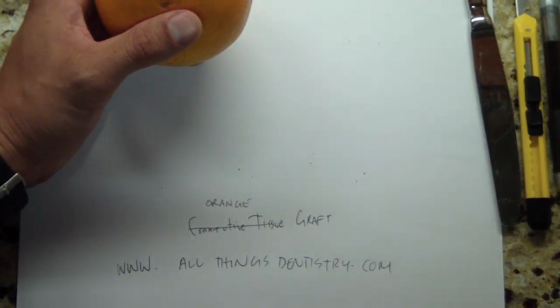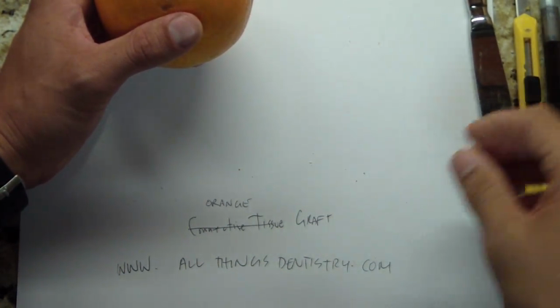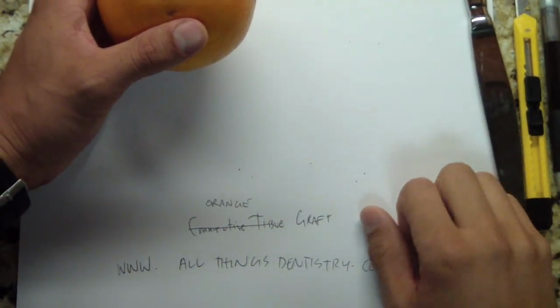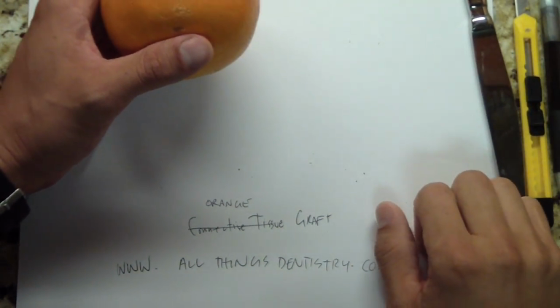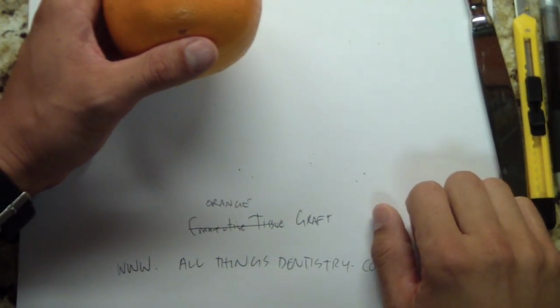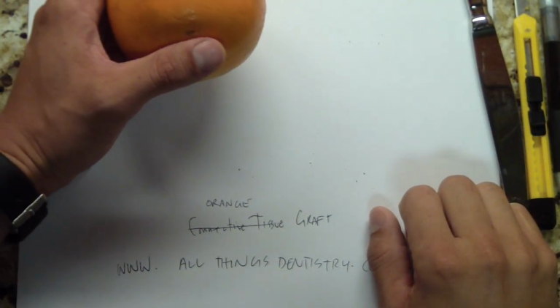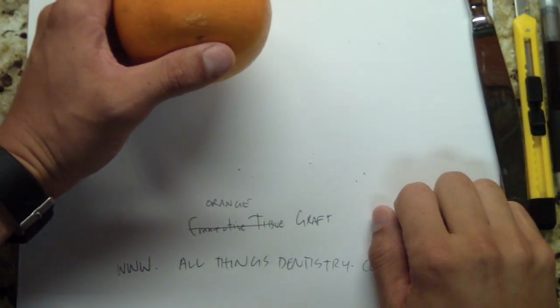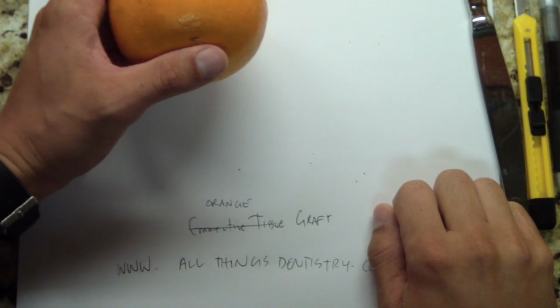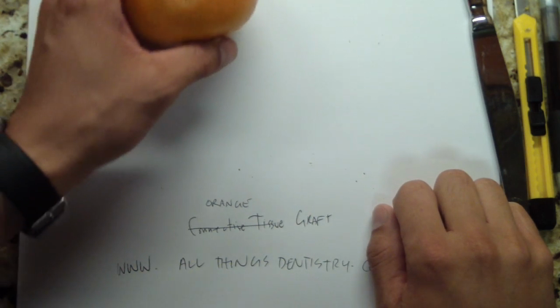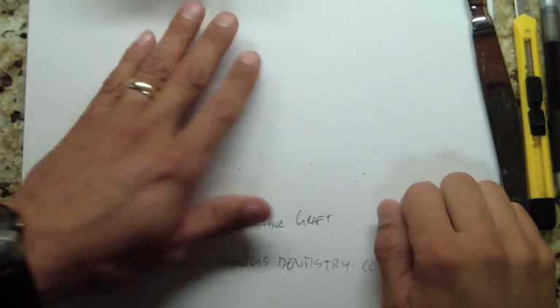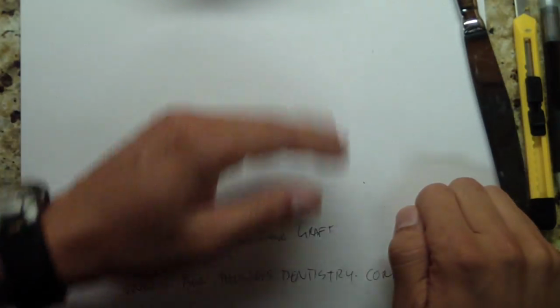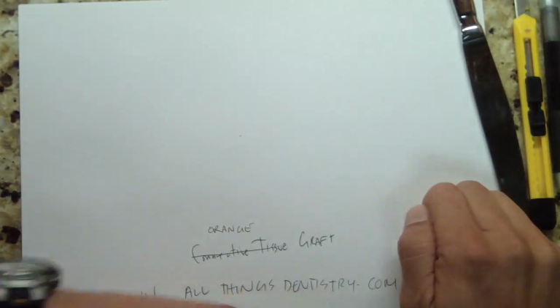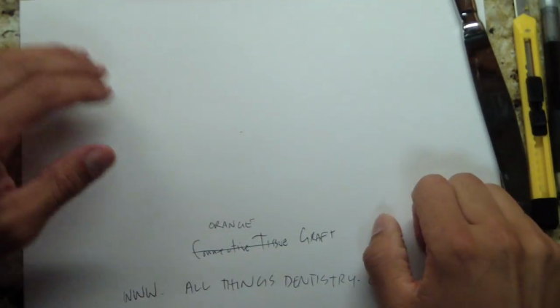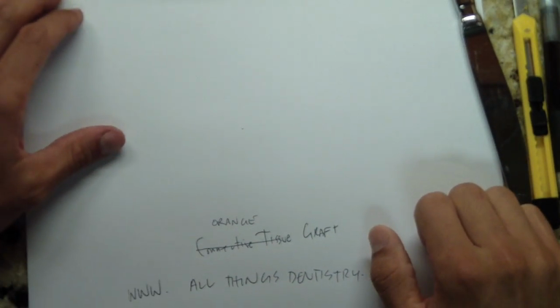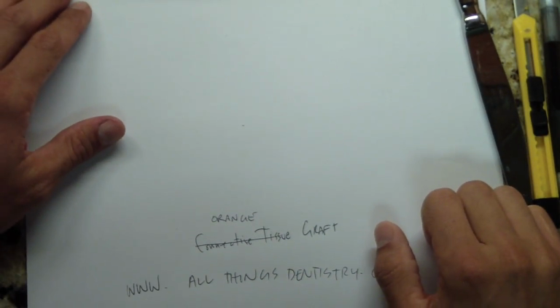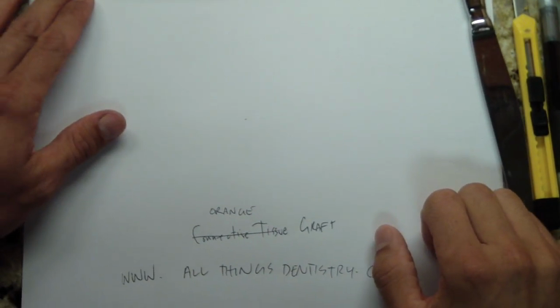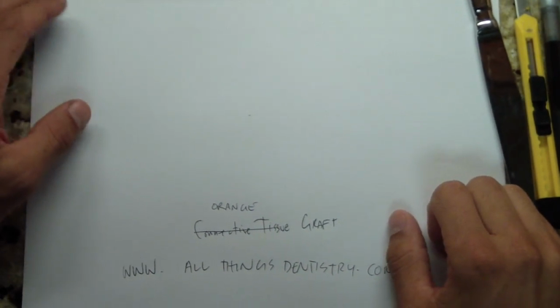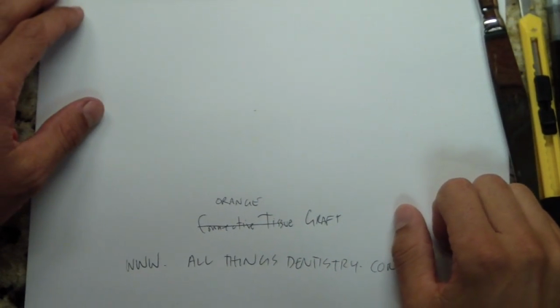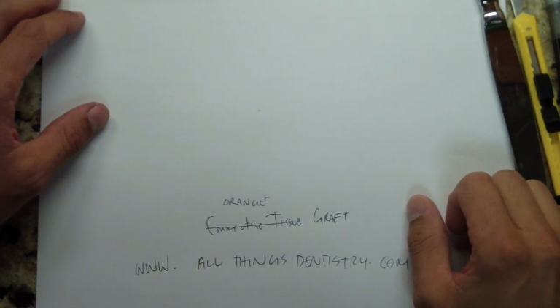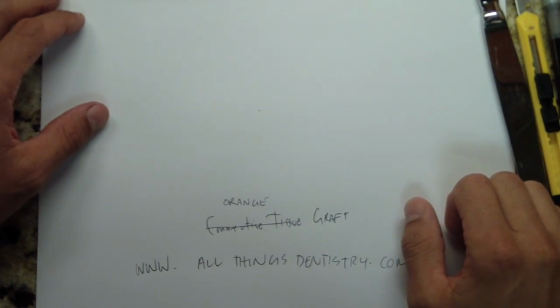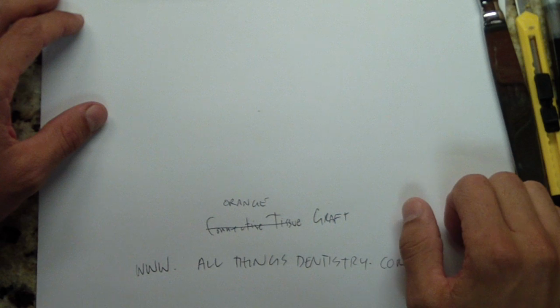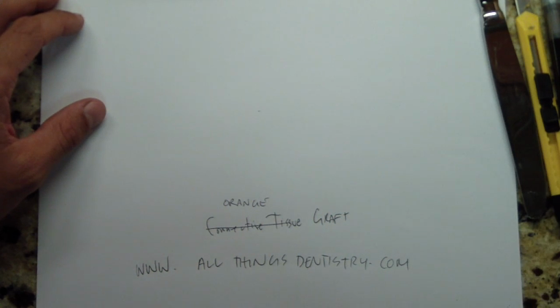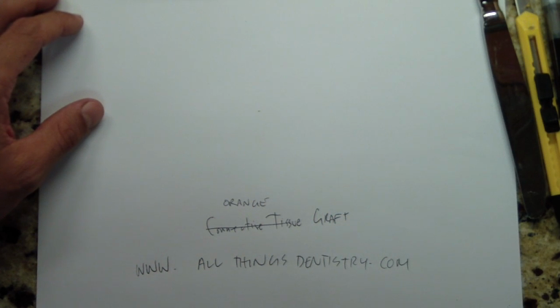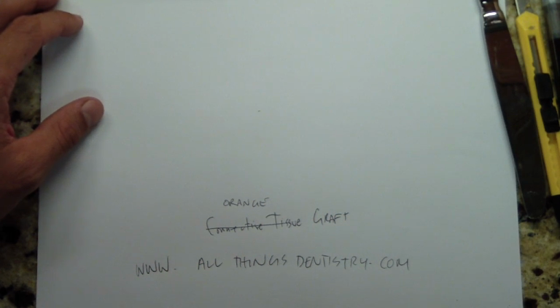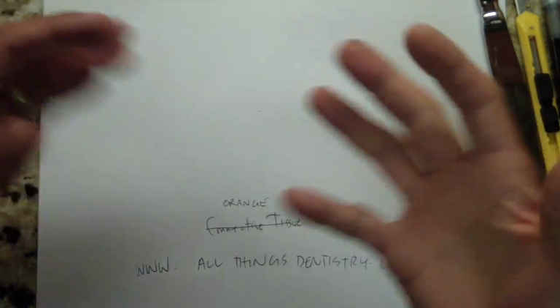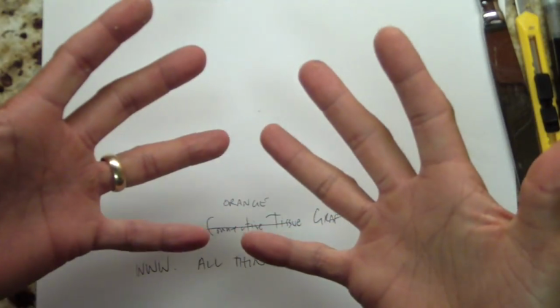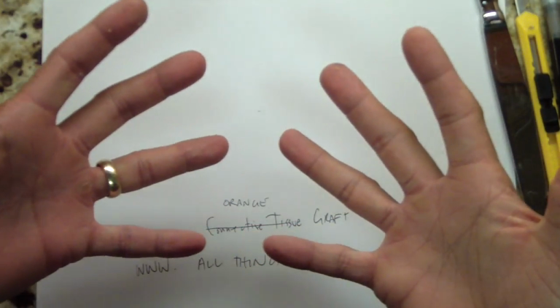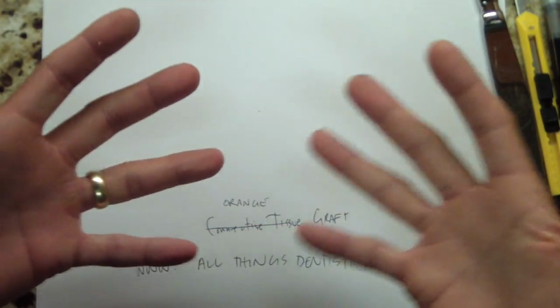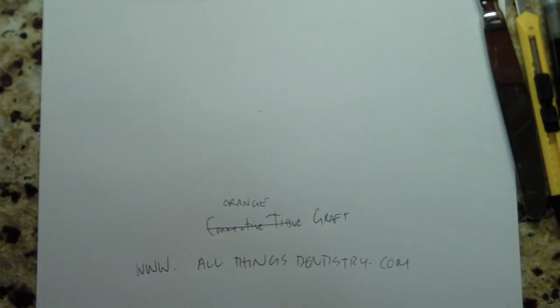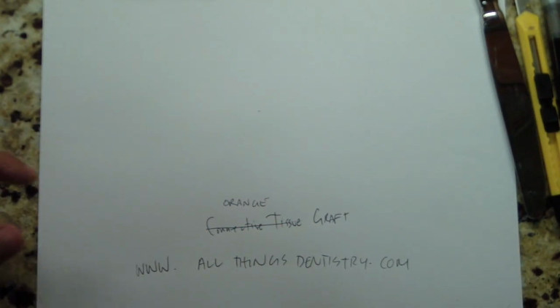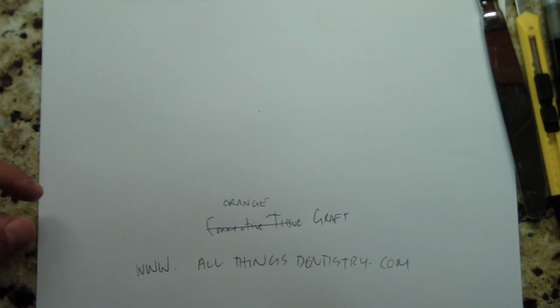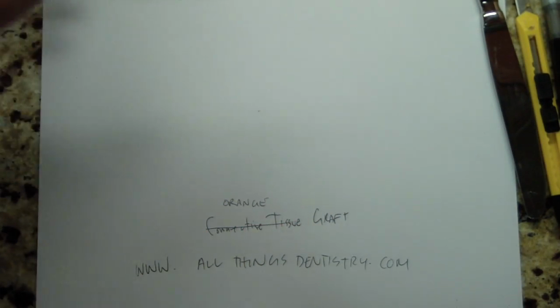Hey folks, Ashley from AllThingsIndustry.com. What I want to talk about today is conceptualizing harvesting connective tissue. Now you can think about it through your head, but until you get your hands on doing it, it's fairly difficult.